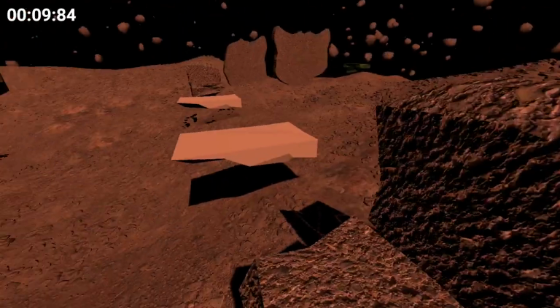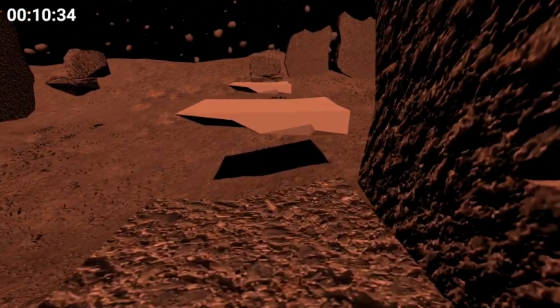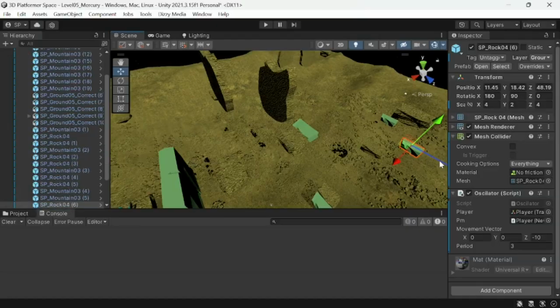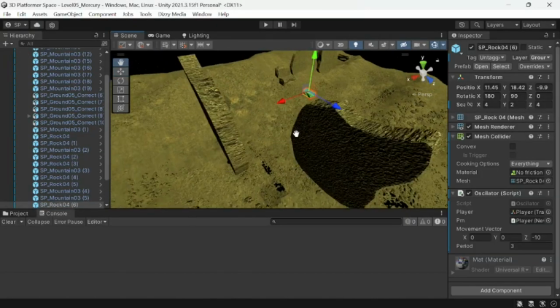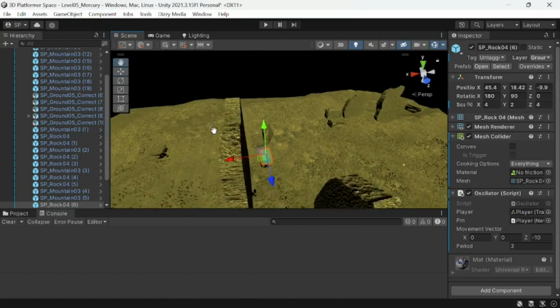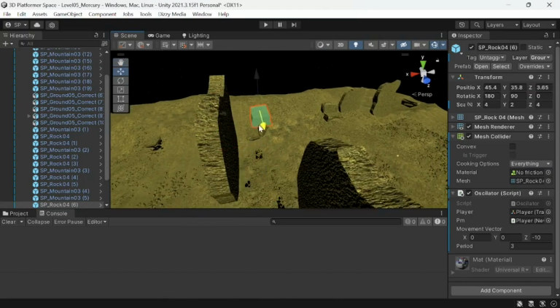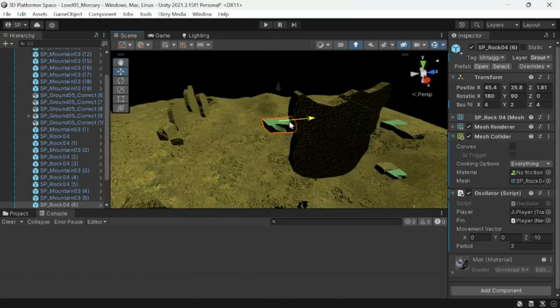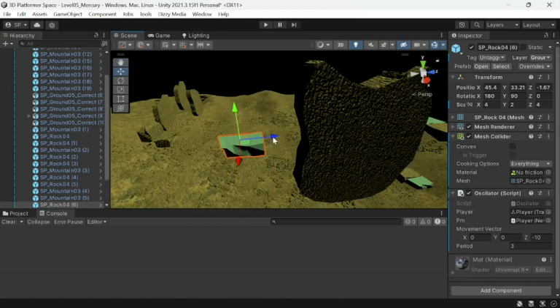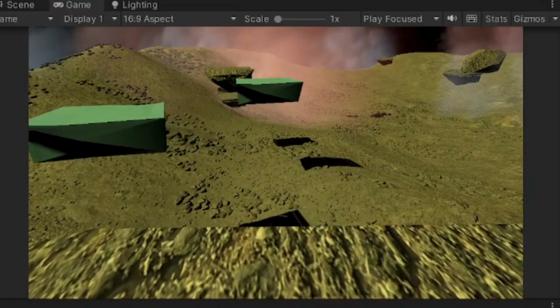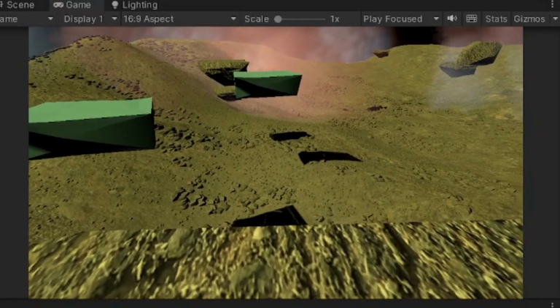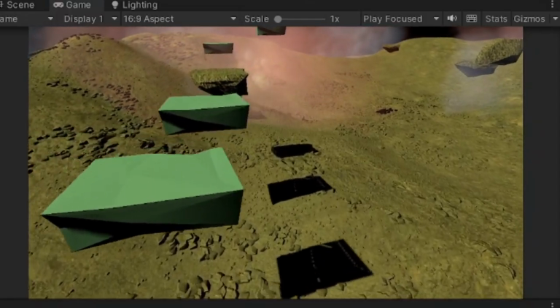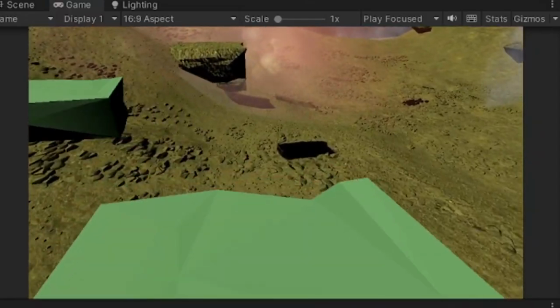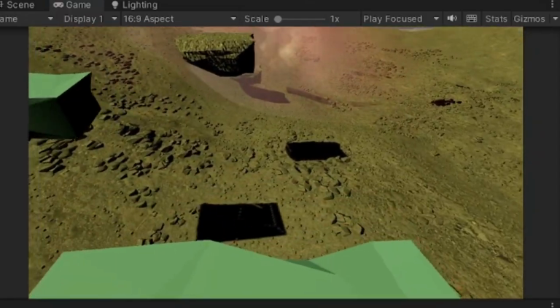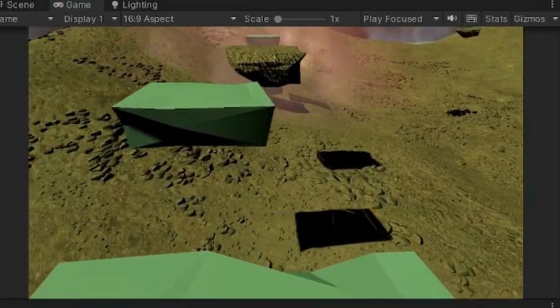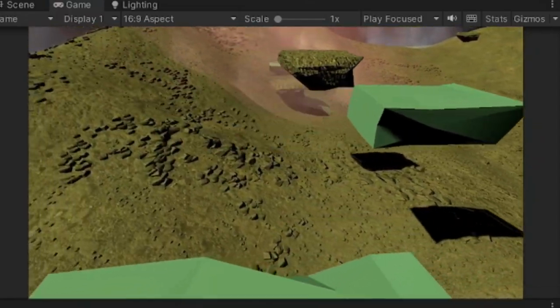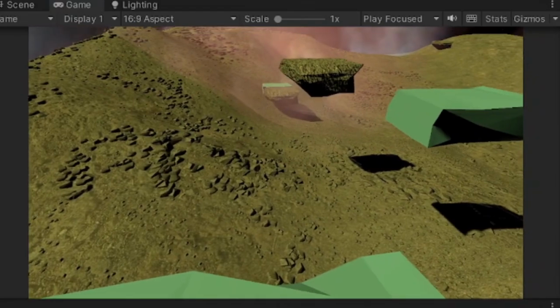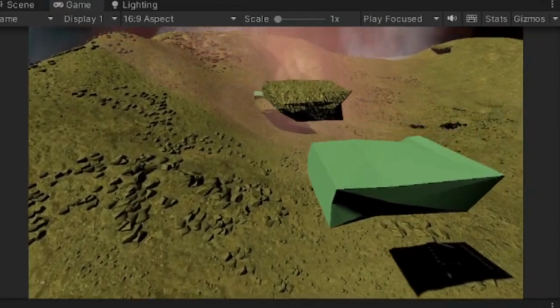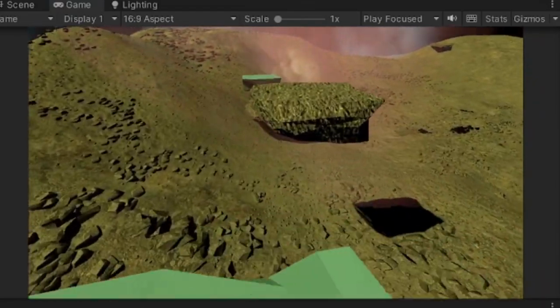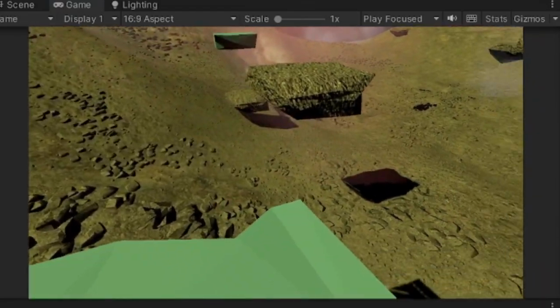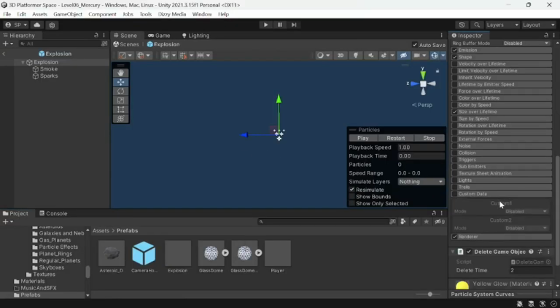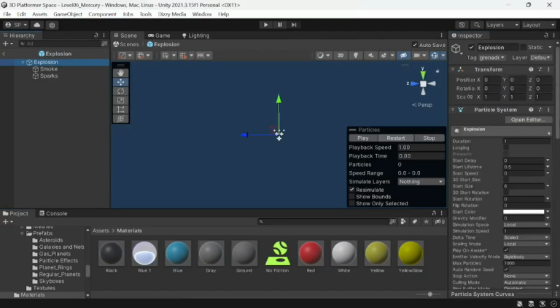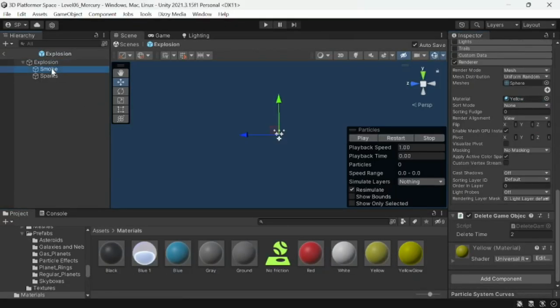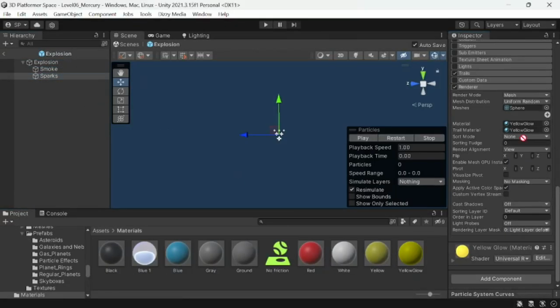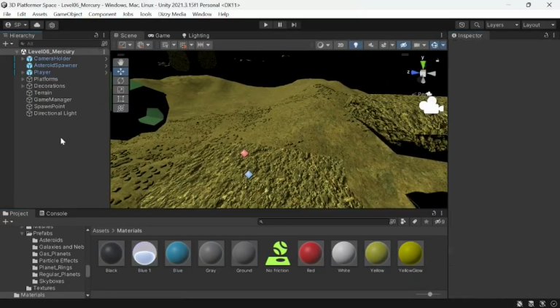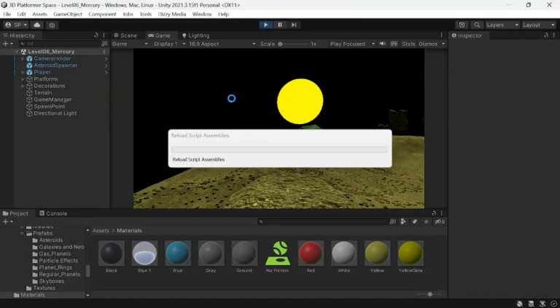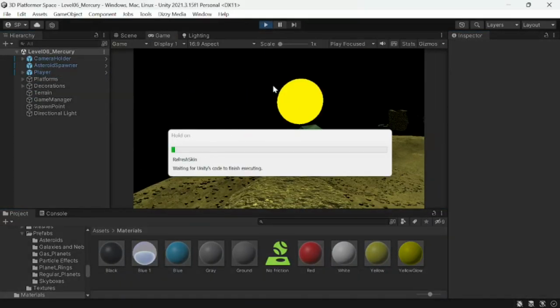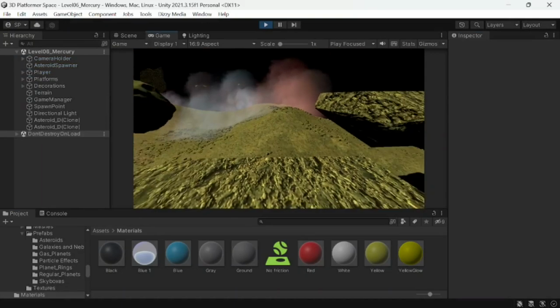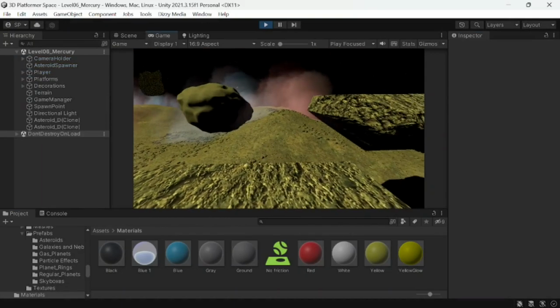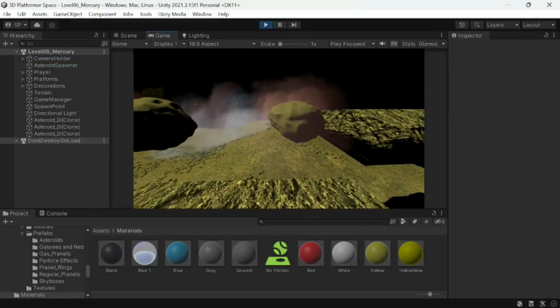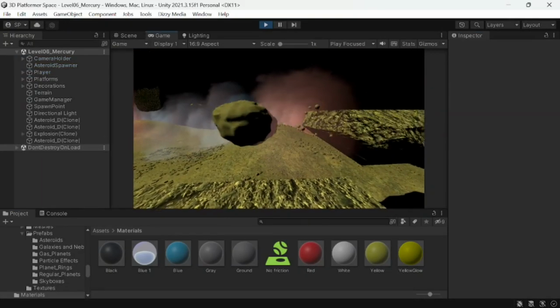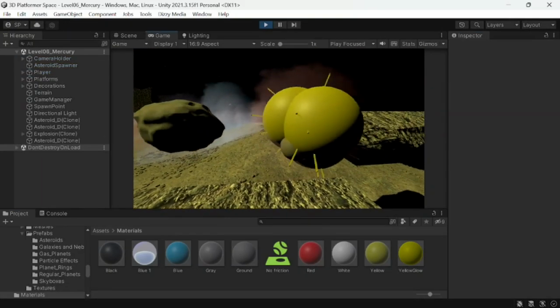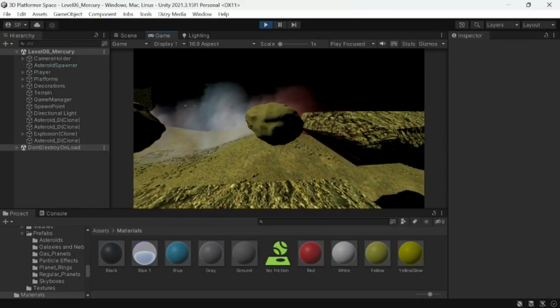Mercury was actually very straightforward. The first level has these moving platforms, which are very common in these kinds of games, and in the second one I wanted to add some moving obstacles, so I made this spawner that shoots out asteroids that you have to avoid.